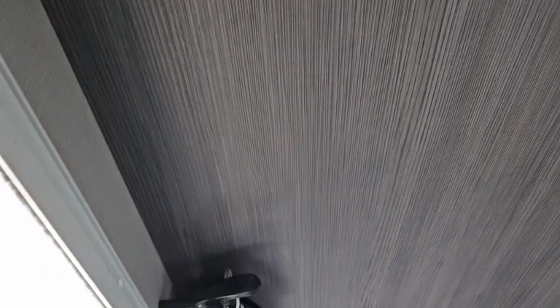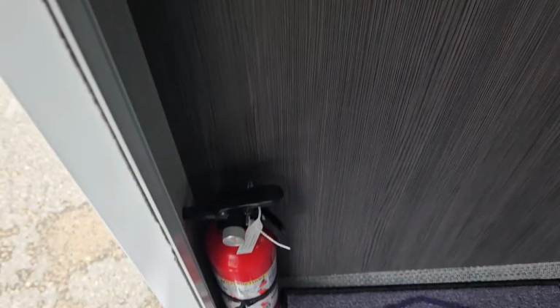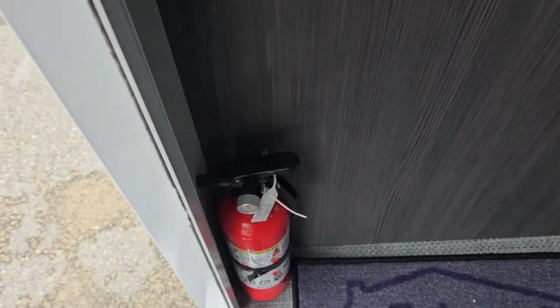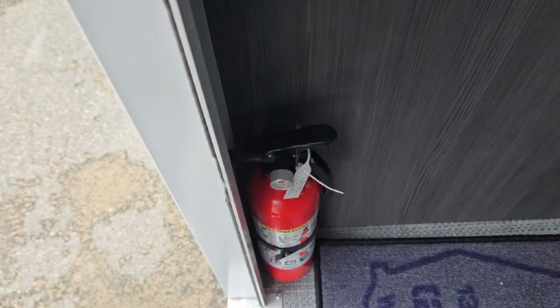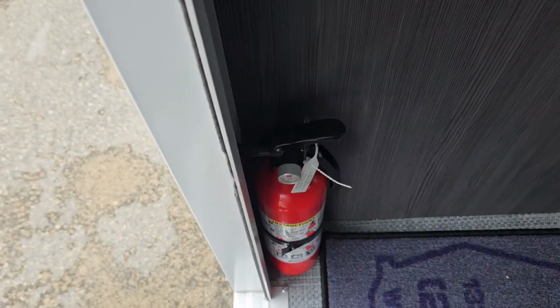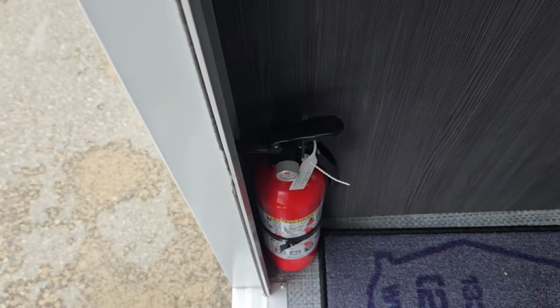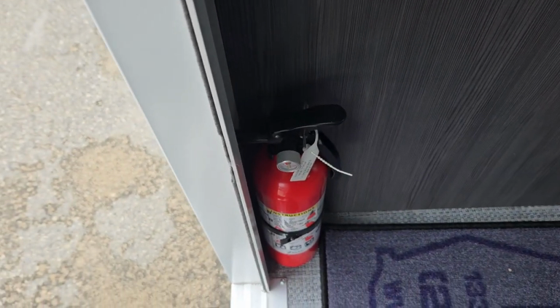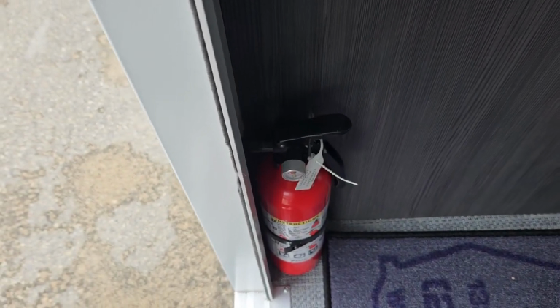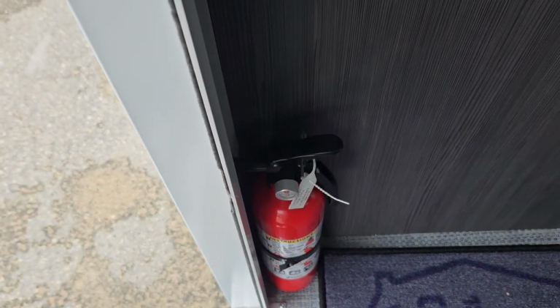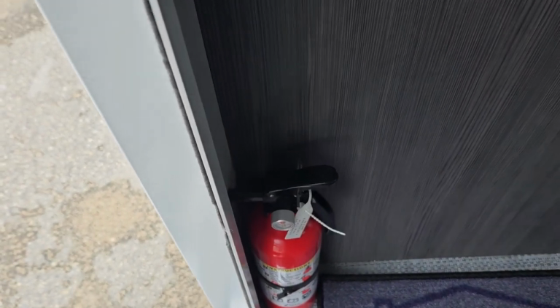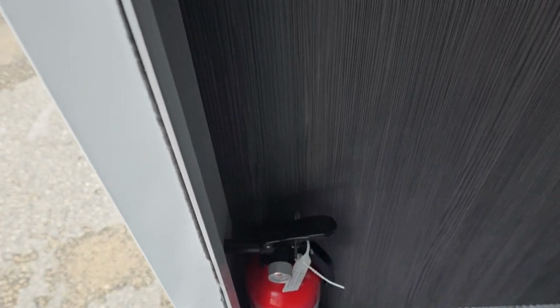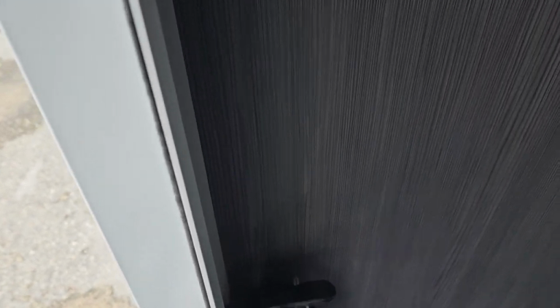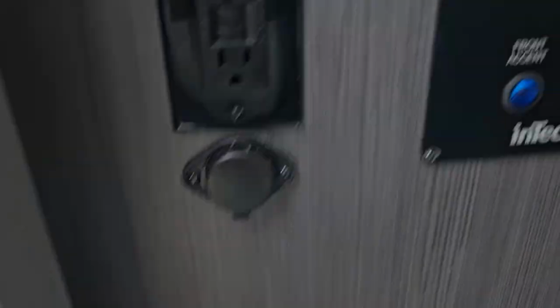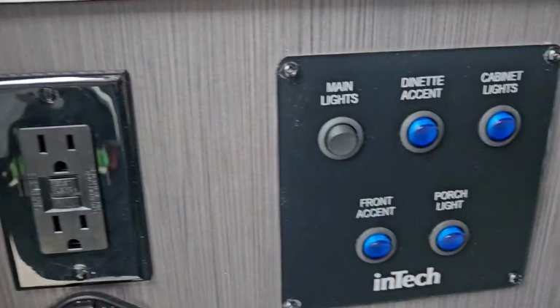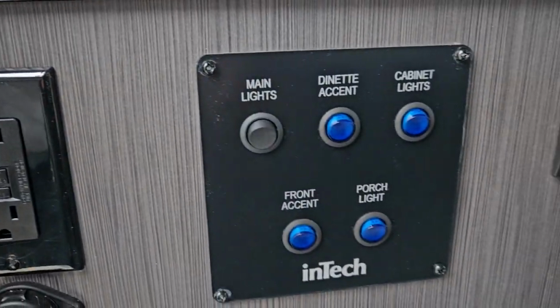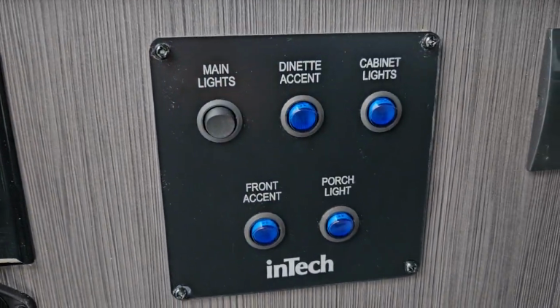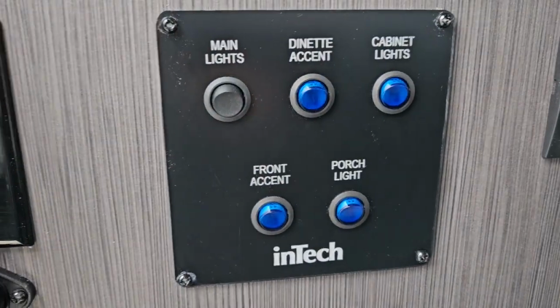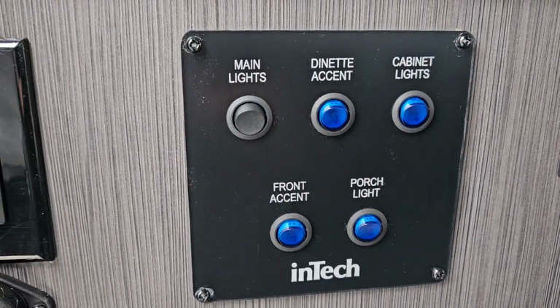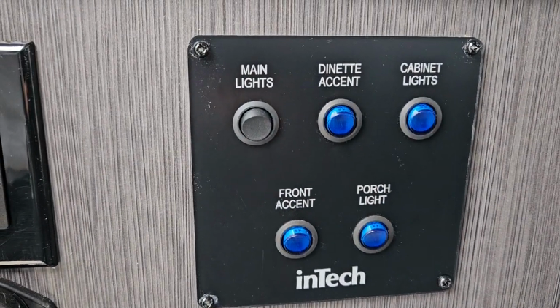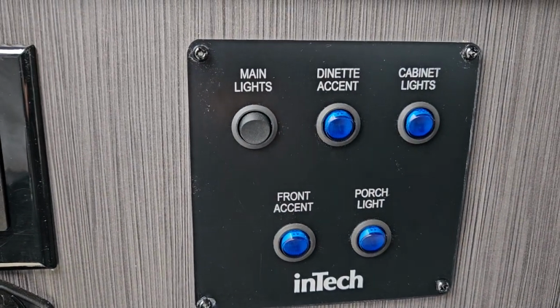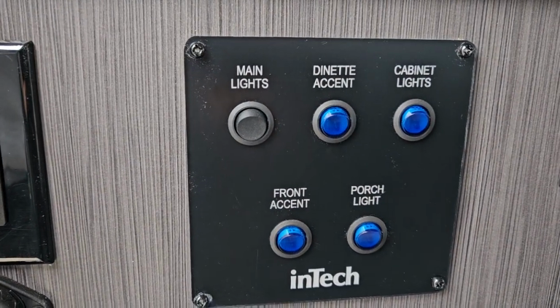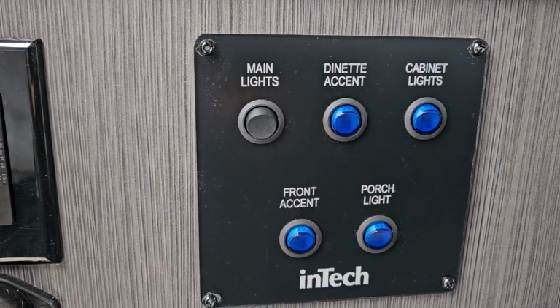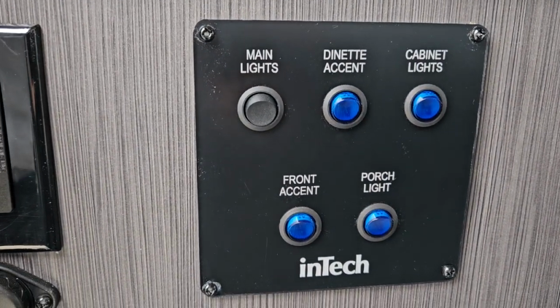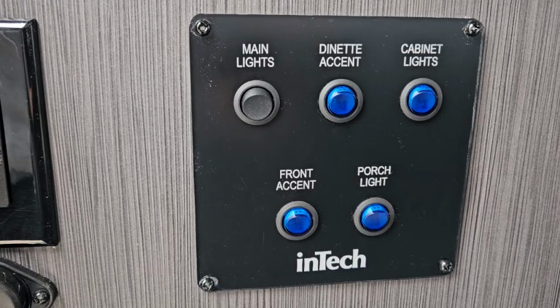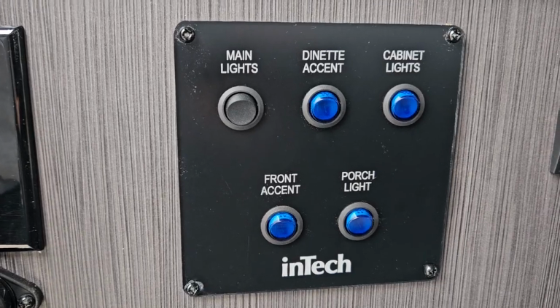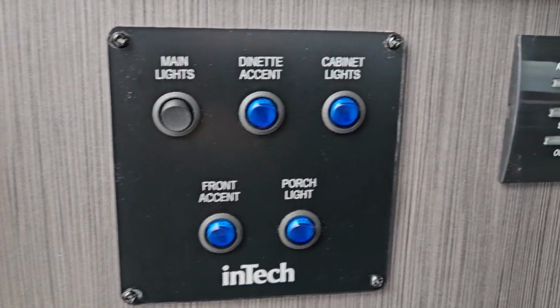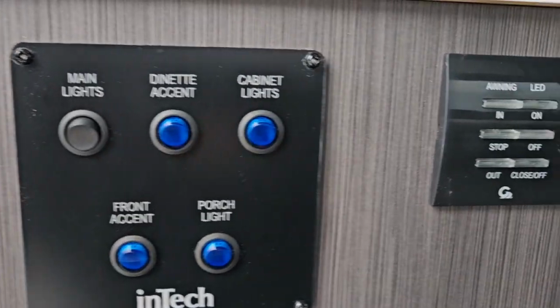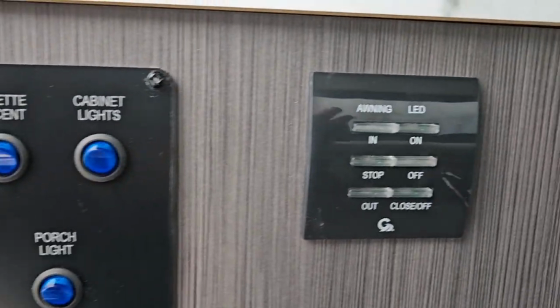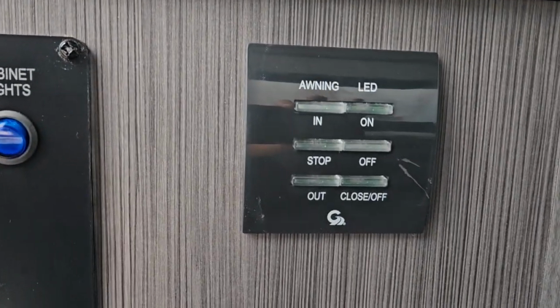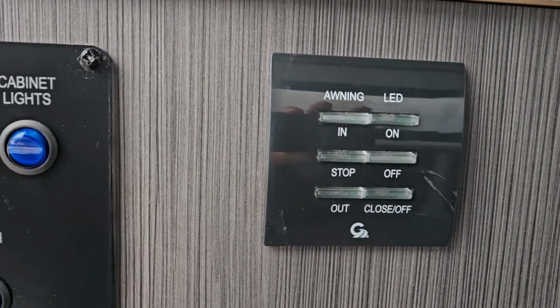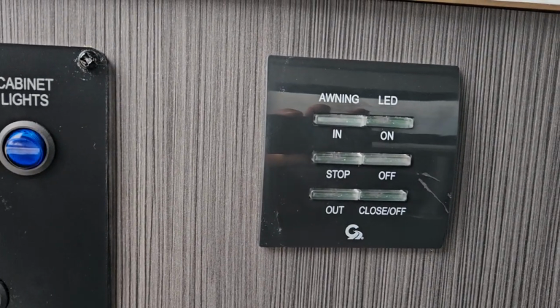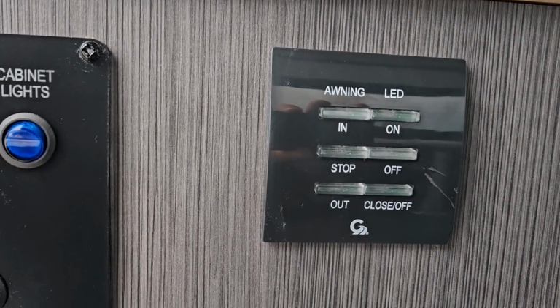First thing's first — you got your fire extinguisher just on the side here. Pull the pin, point and shoot. You also got your main lights, dinette accent, cabinet lights, front accent, and porch light controls all here. You also got your awning LEDs with in and out controls.